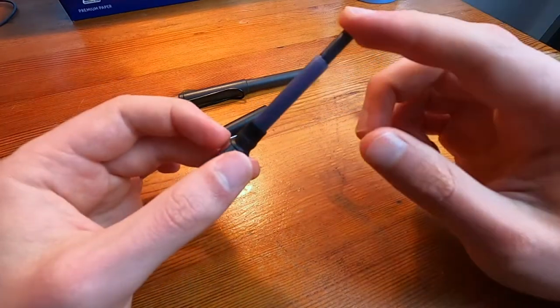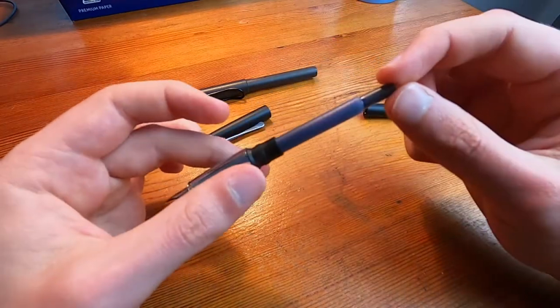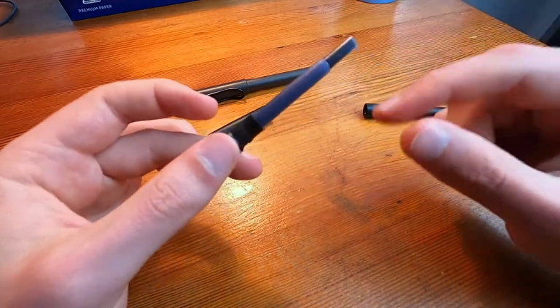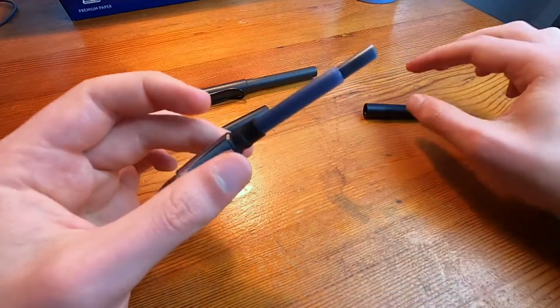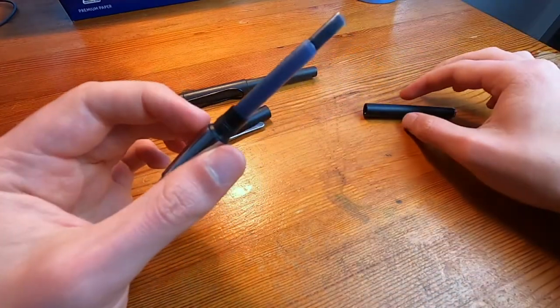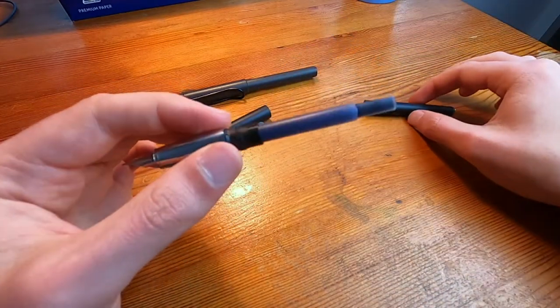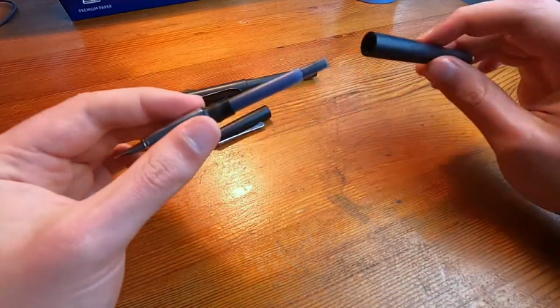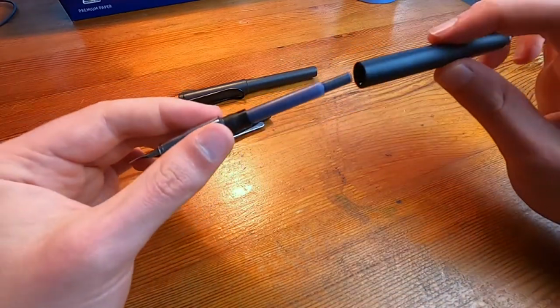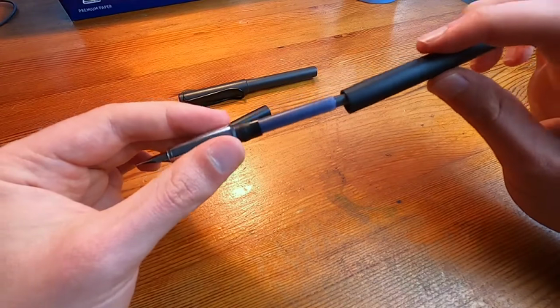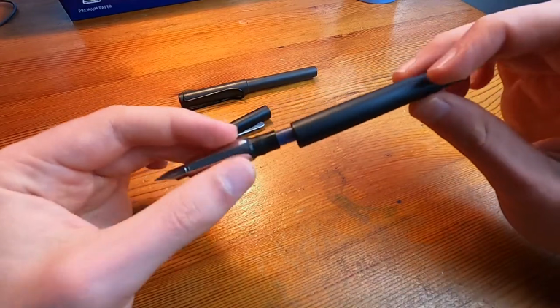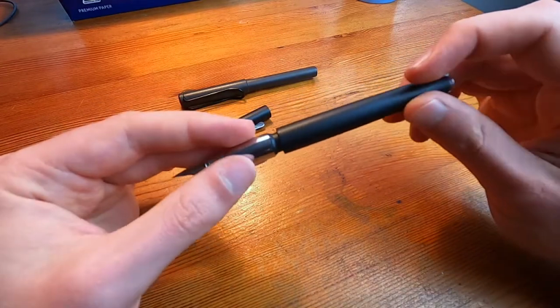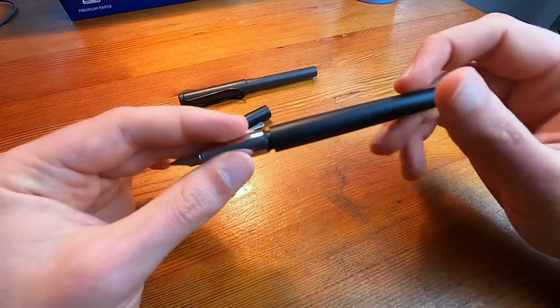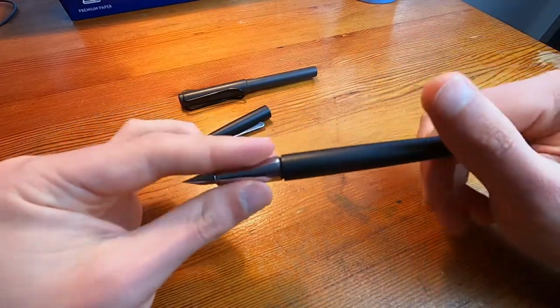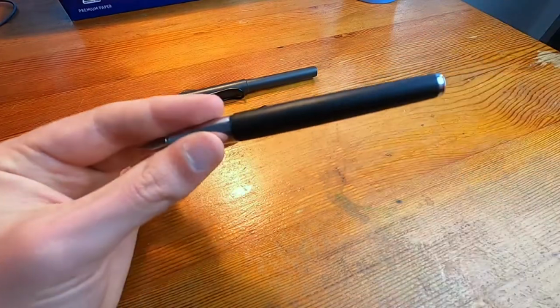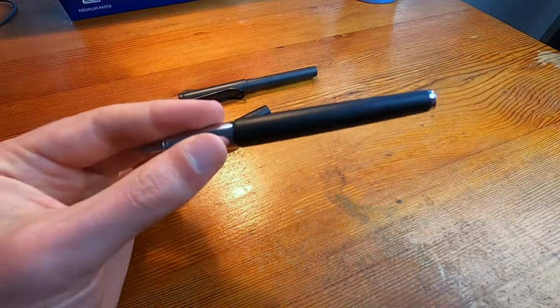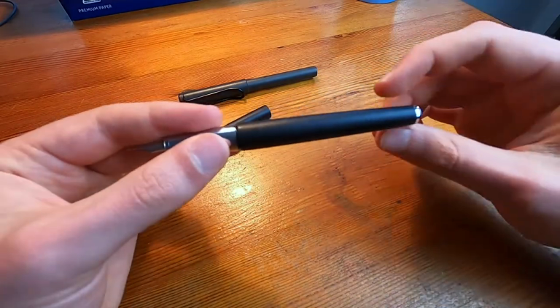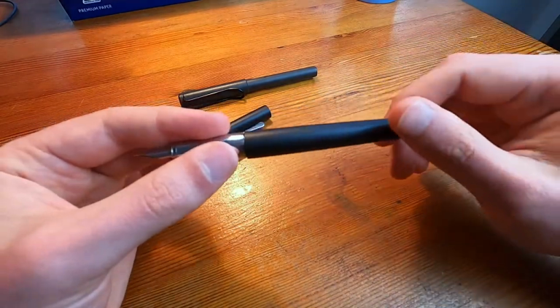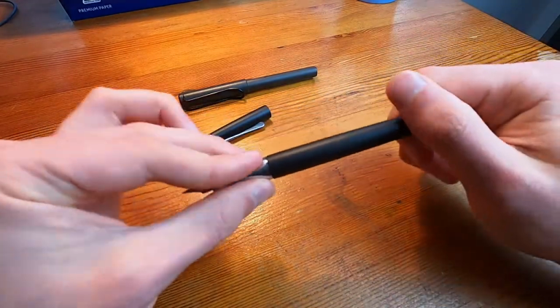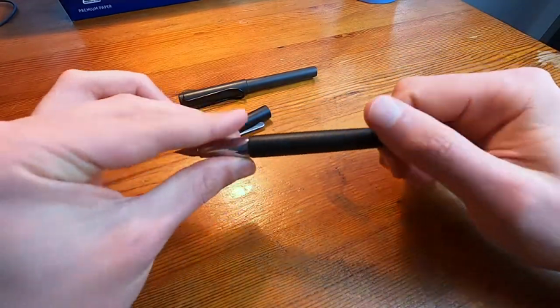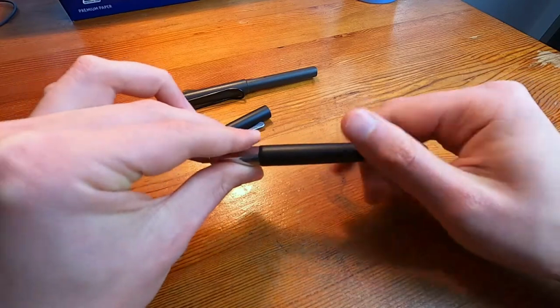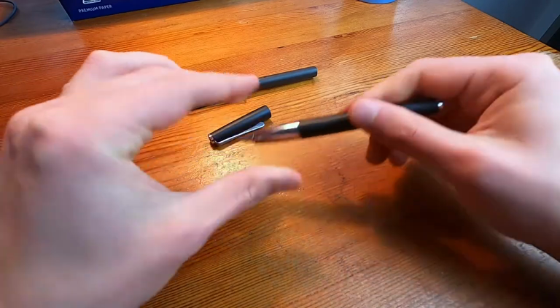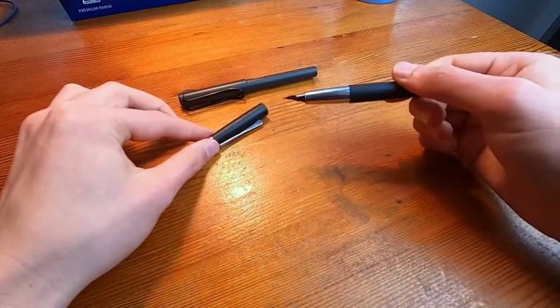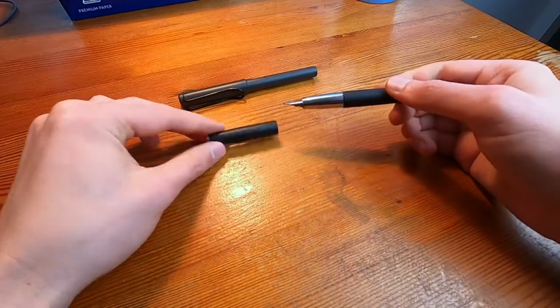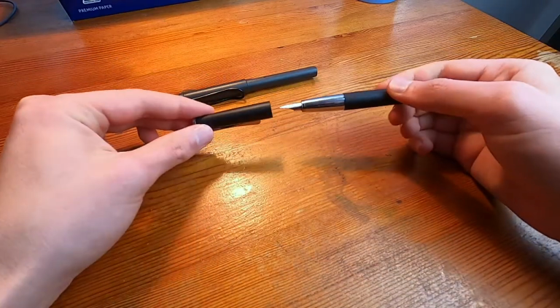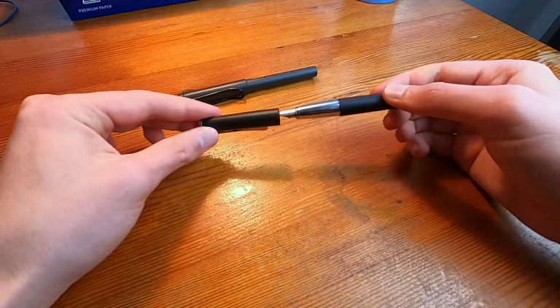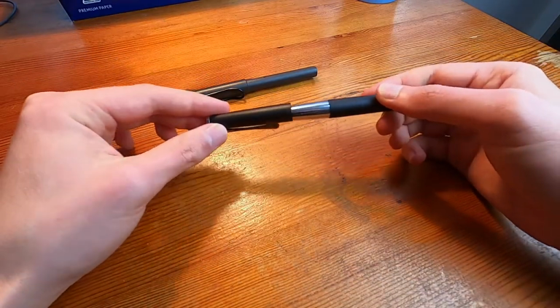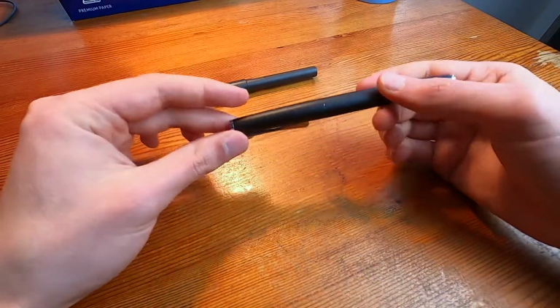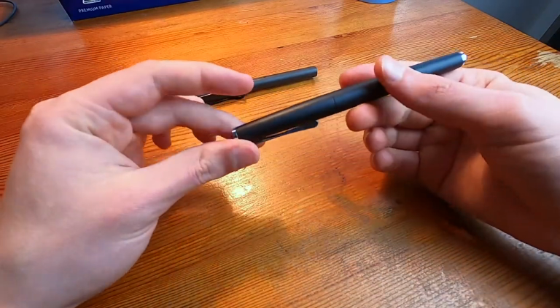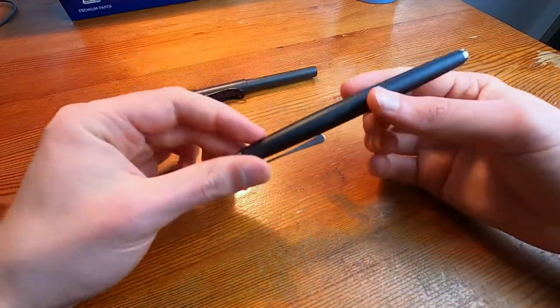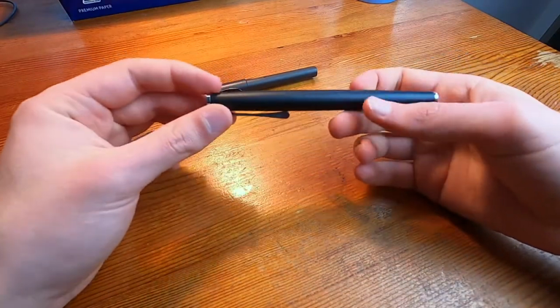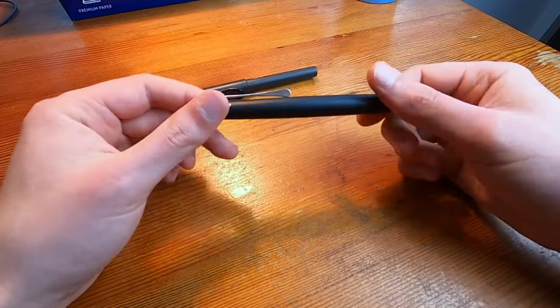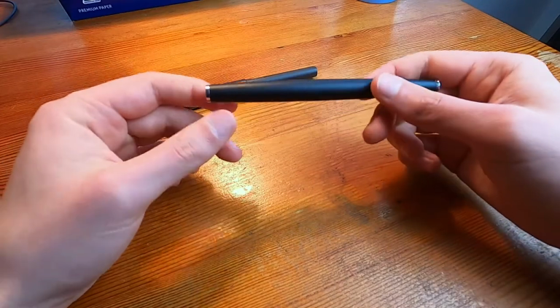The pen does come with a converter so you can use nice ink. I use it quite a bit for work and don't really have time to be doing that, so yeah — not for me, the converter — but what can you do?